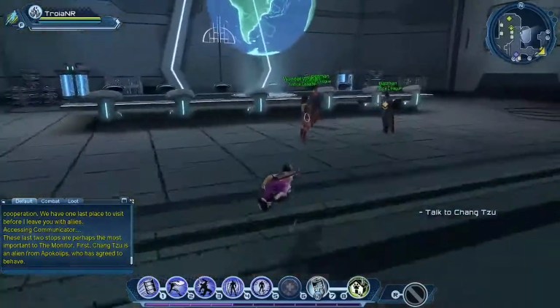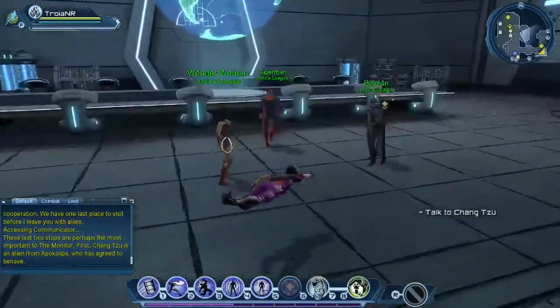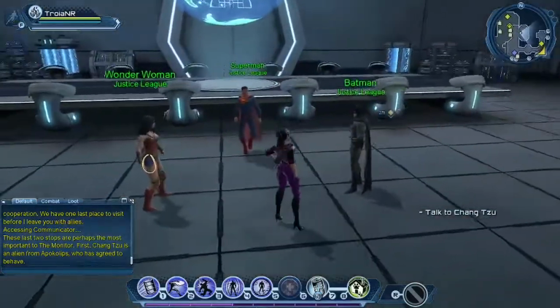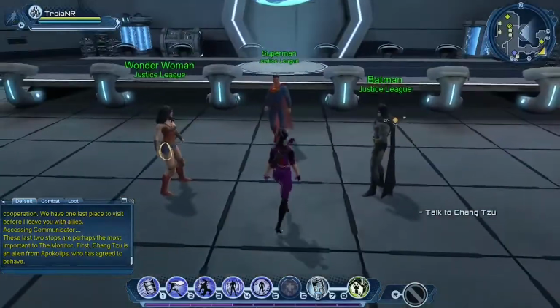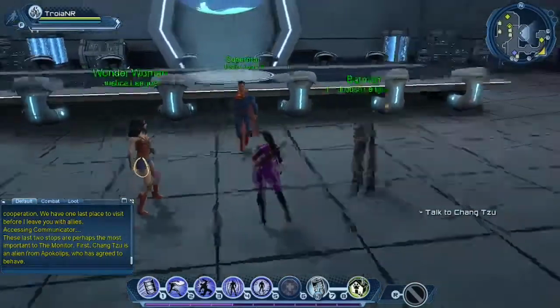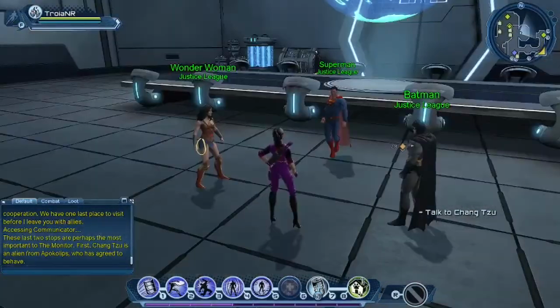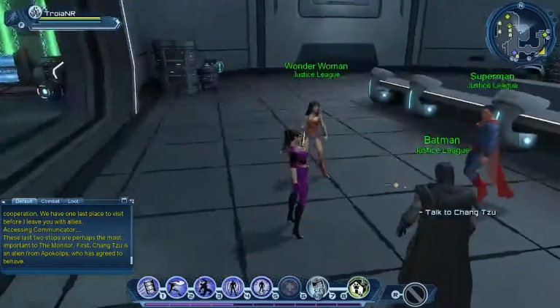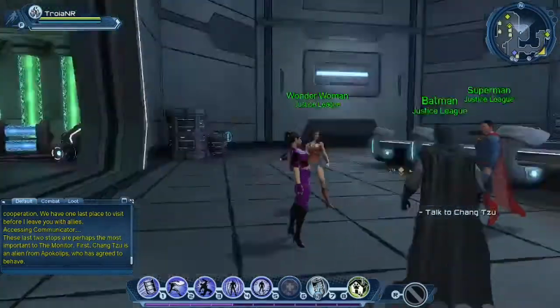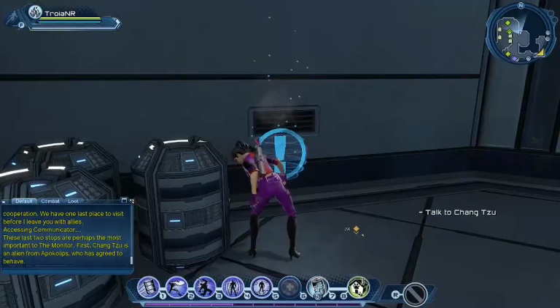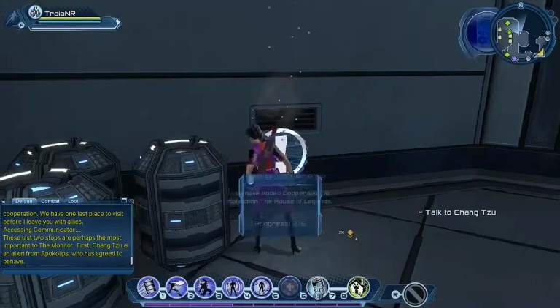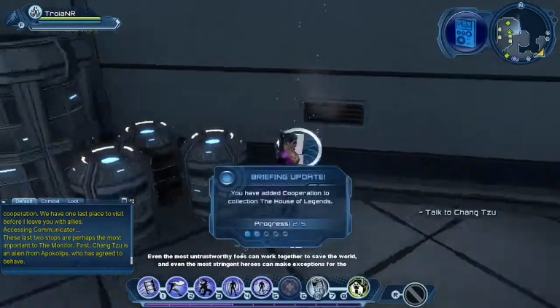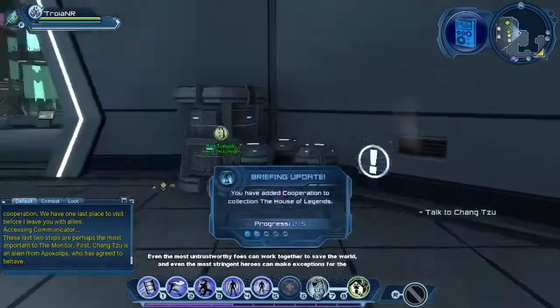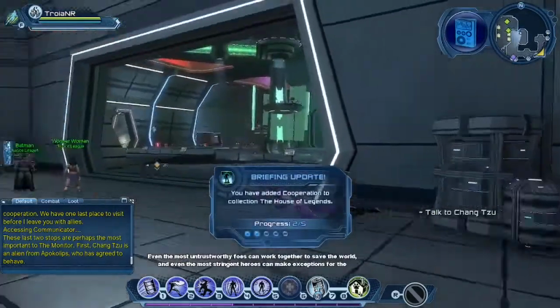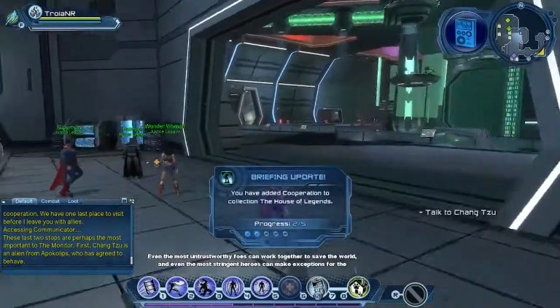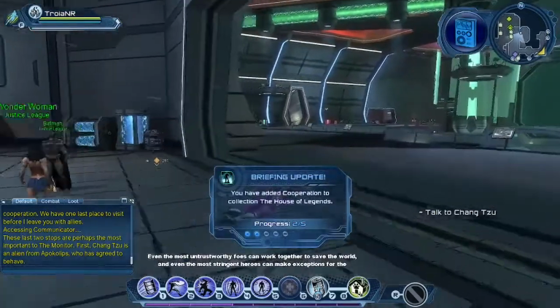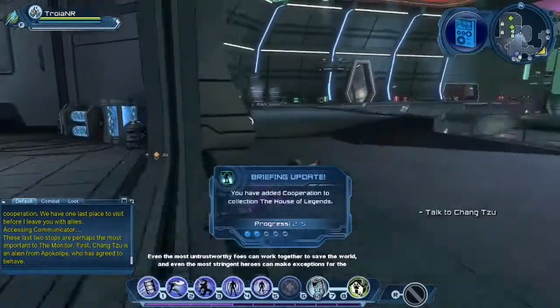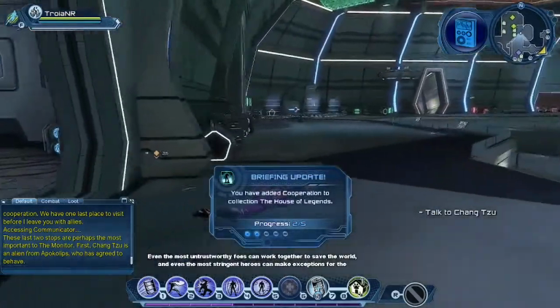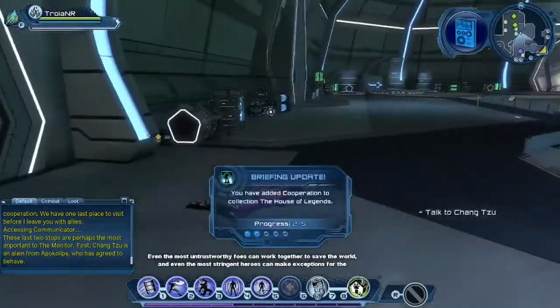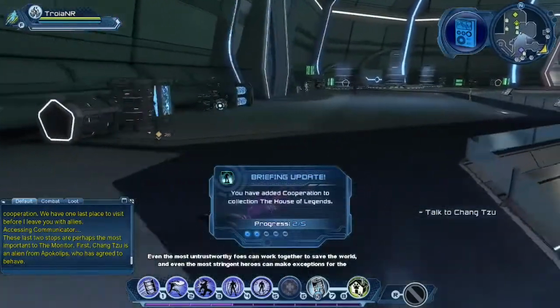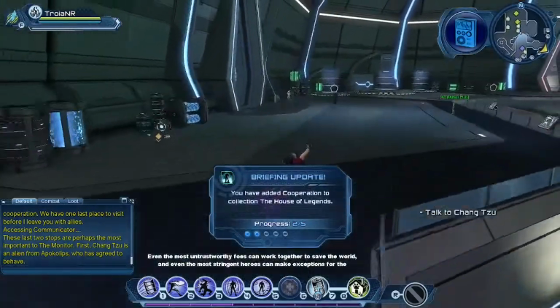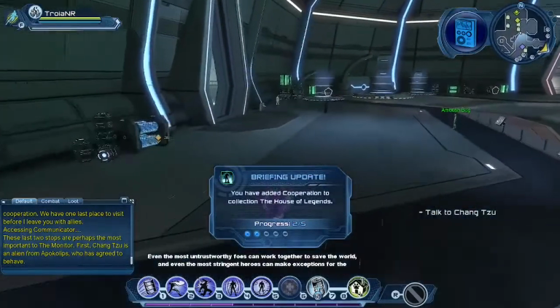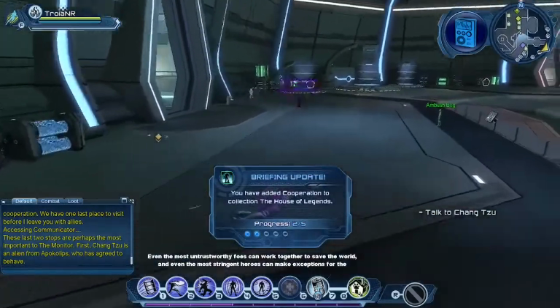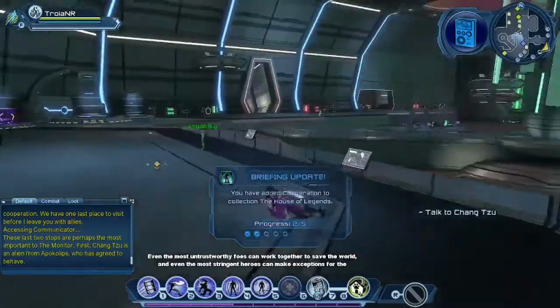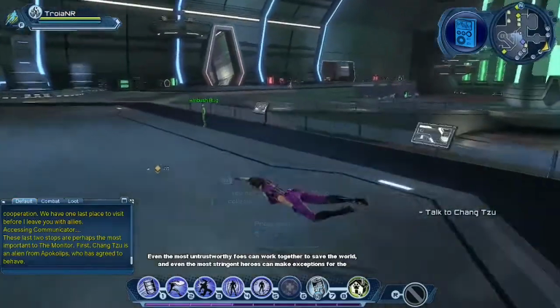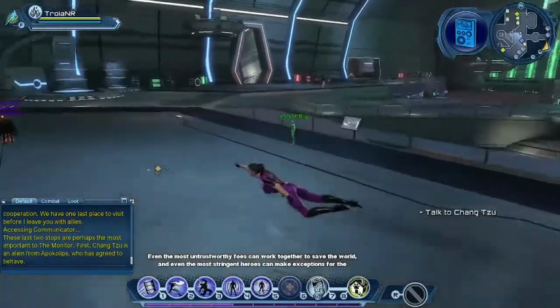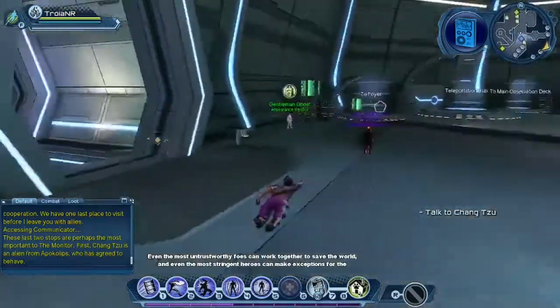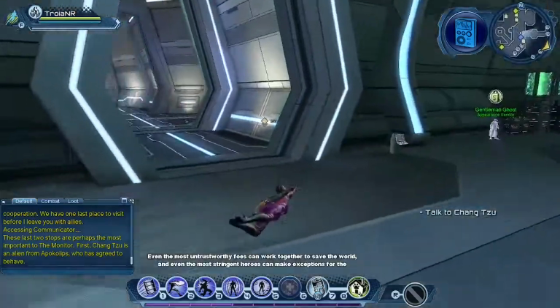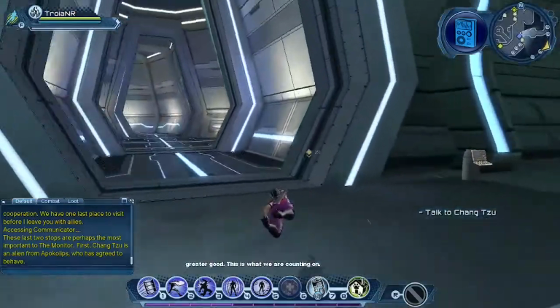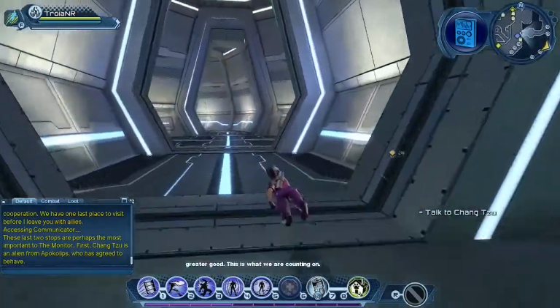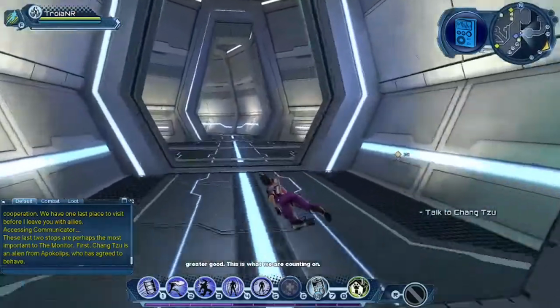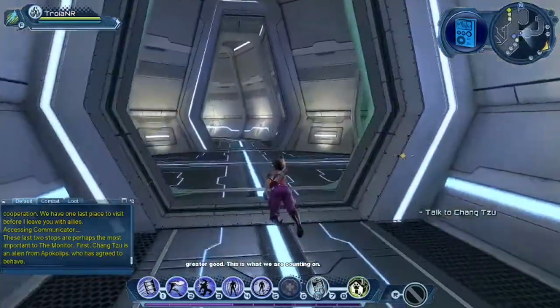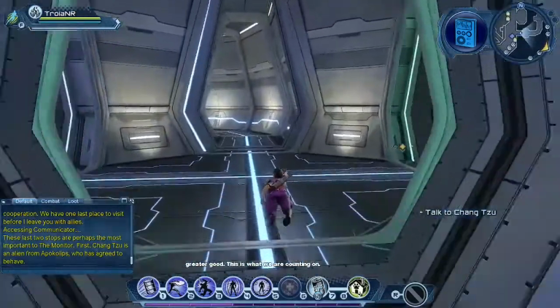Along with Wonder Woman, Superman, and Batman from our Justice League. The Monitor says: 'Even the most untrustworthy foes can work together to save the world. And even the most stringent heroes can make exceptions for the greater good. This is what we are counting on.'